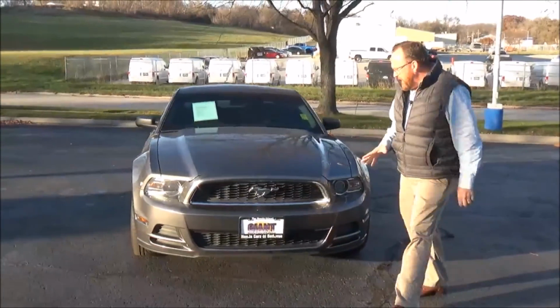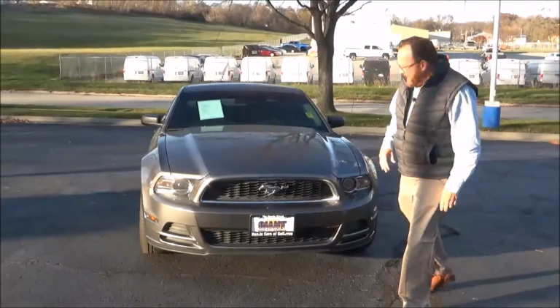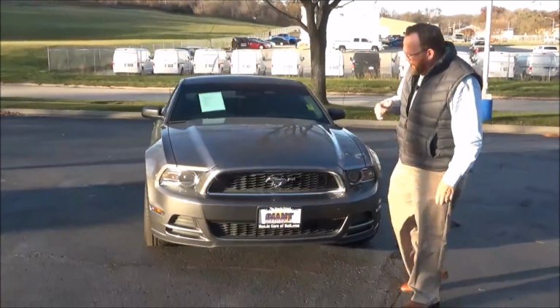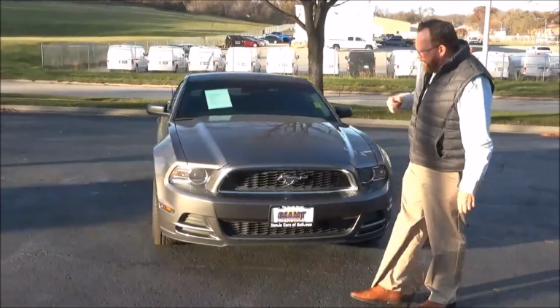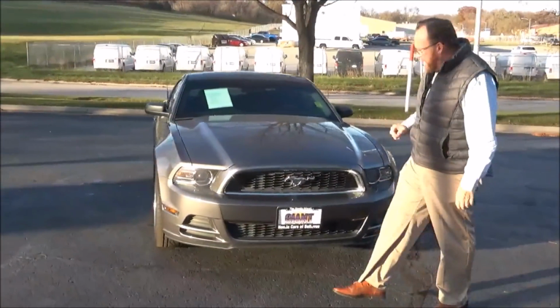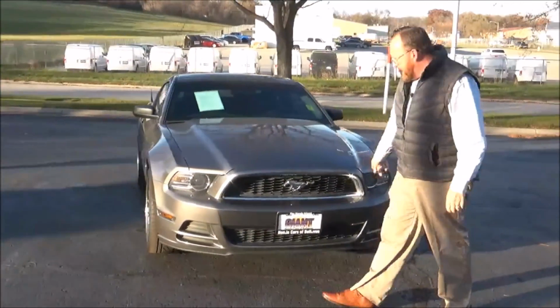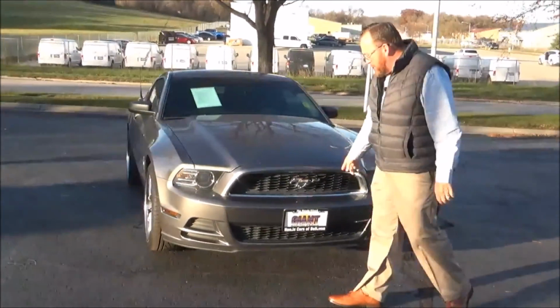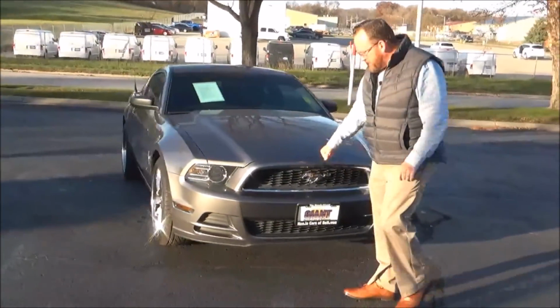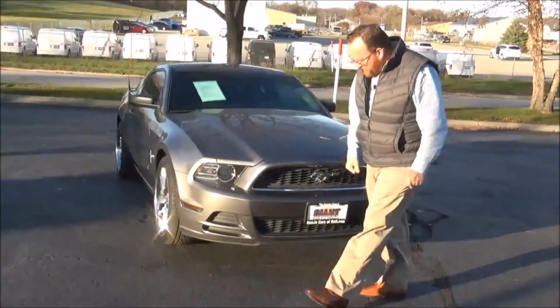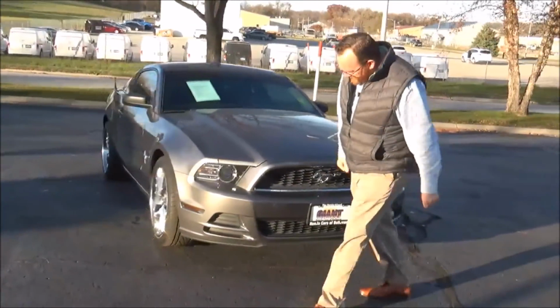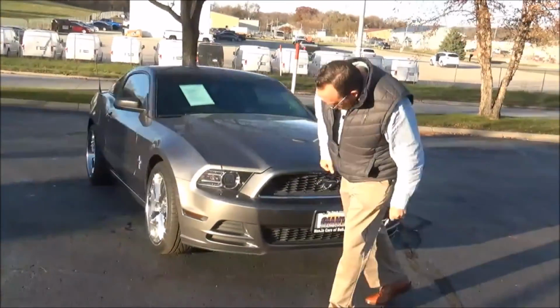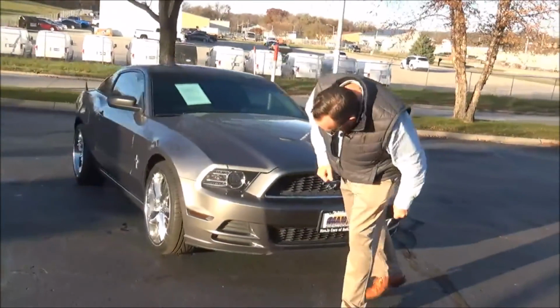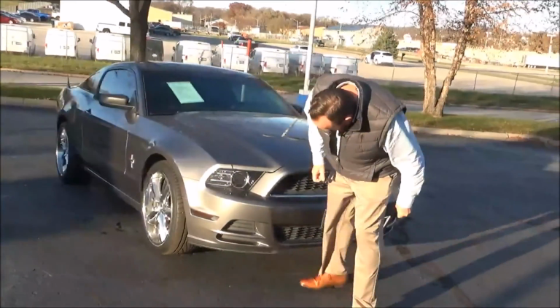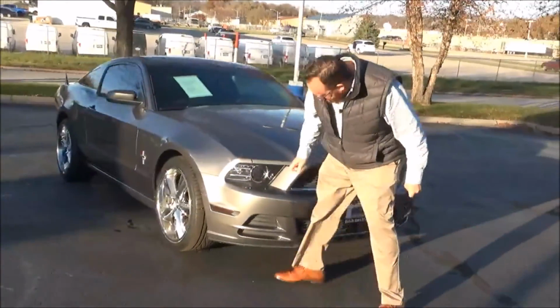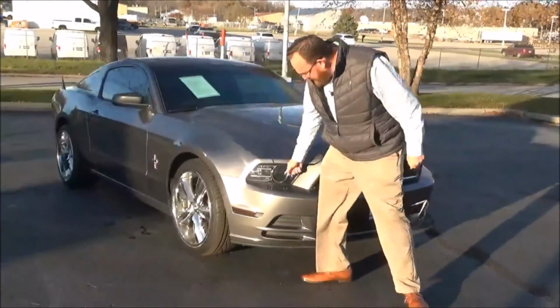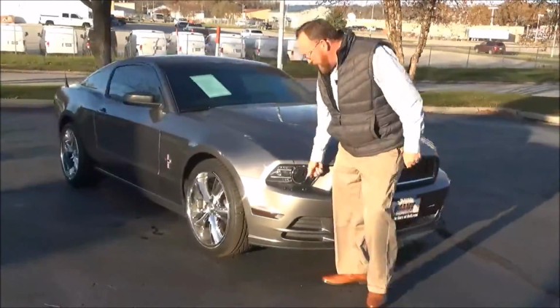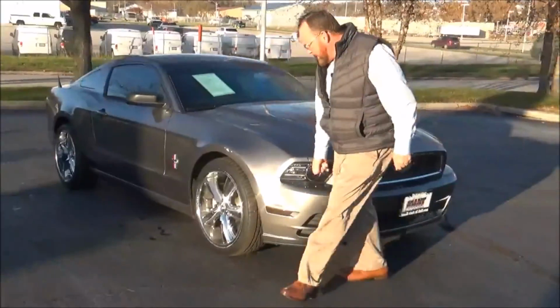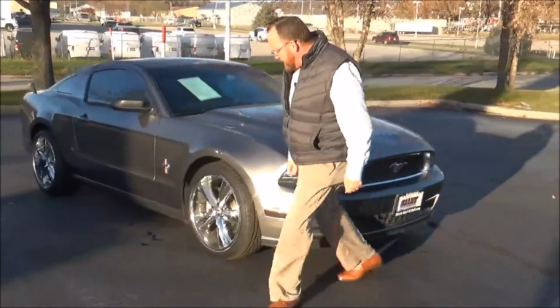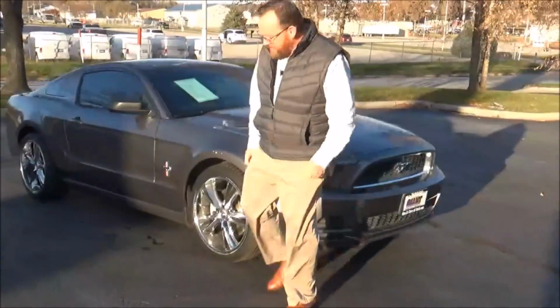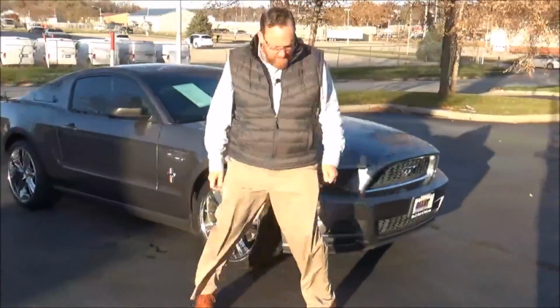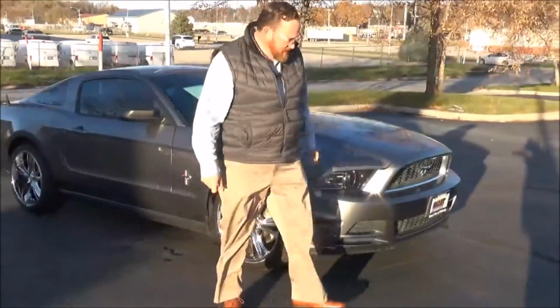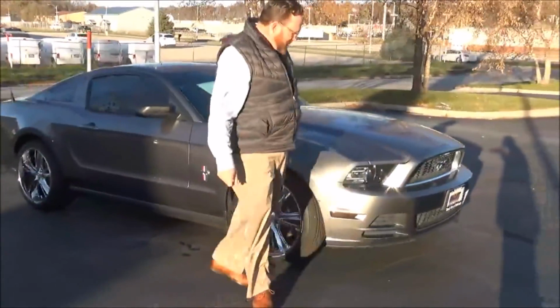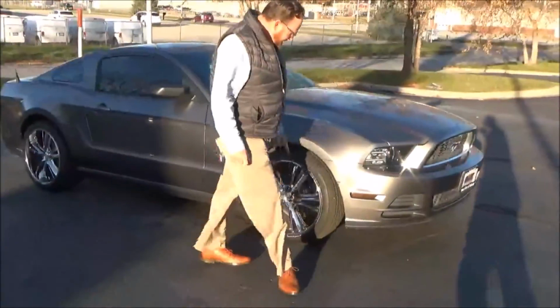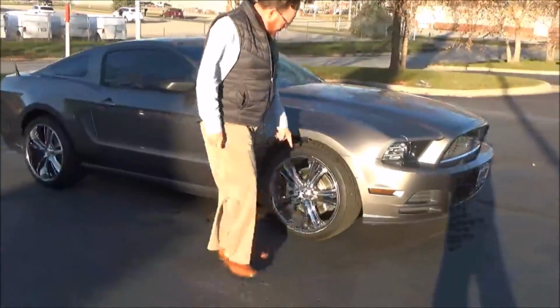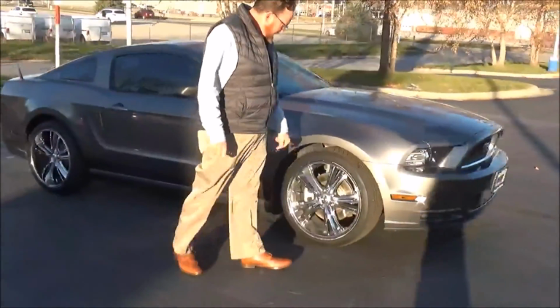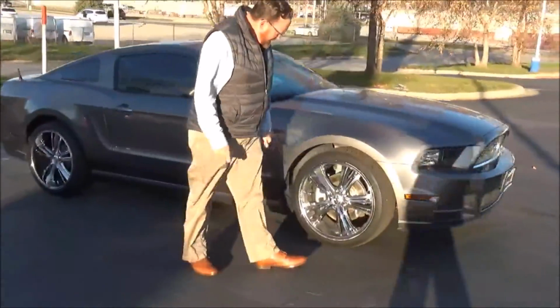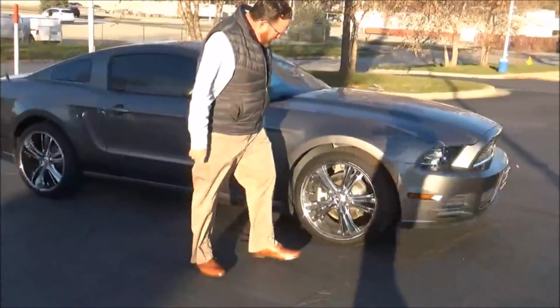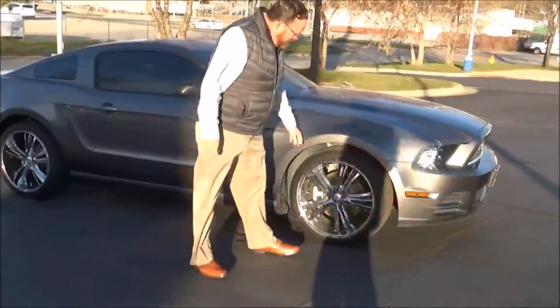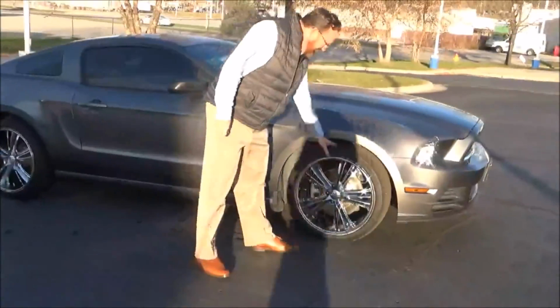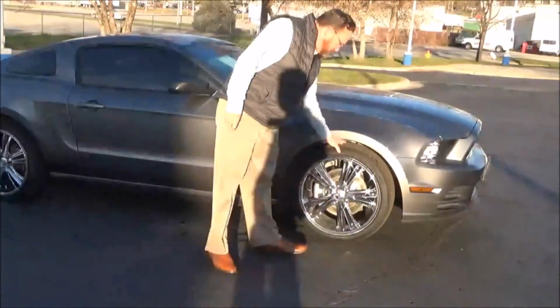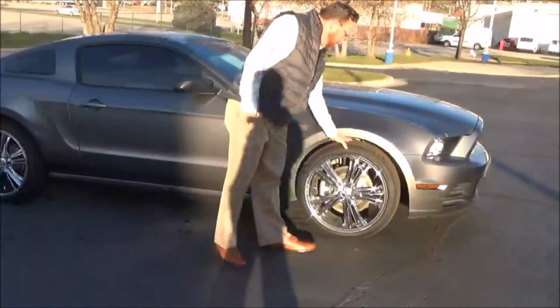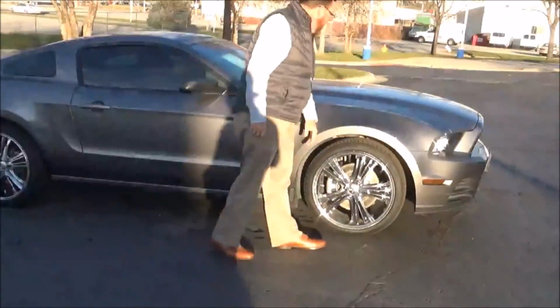It's got five mile an hour bumpers front and back, chrome accented grille, Lexan covered wrap-around headlights, 20 inch alloy wheels, and lots of tread on the tires.